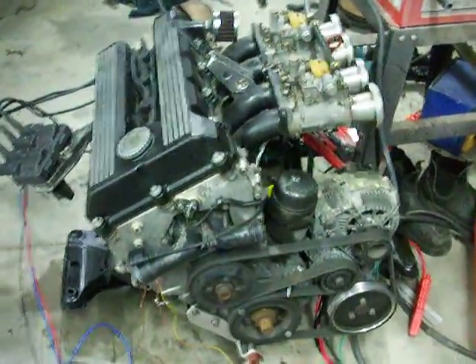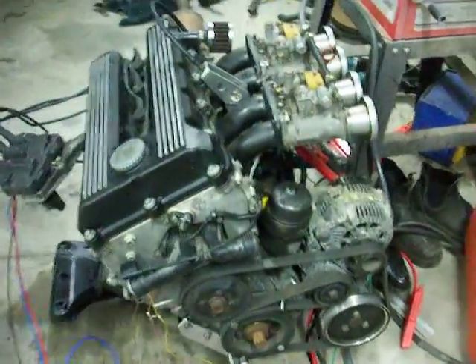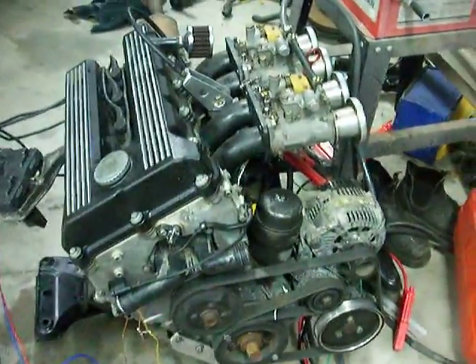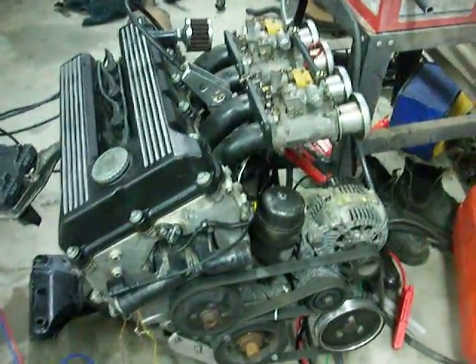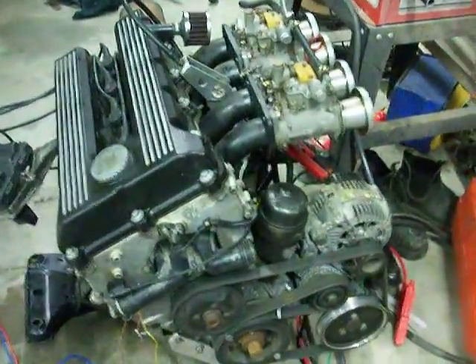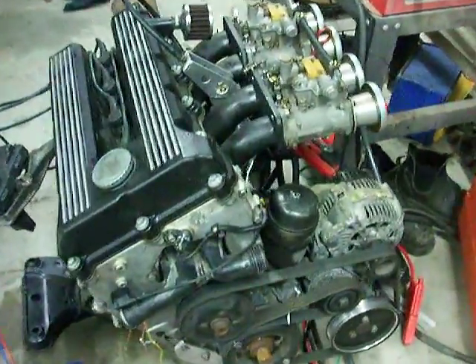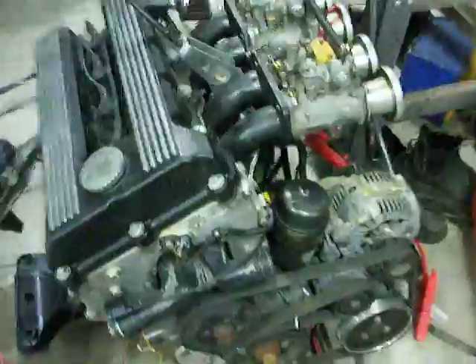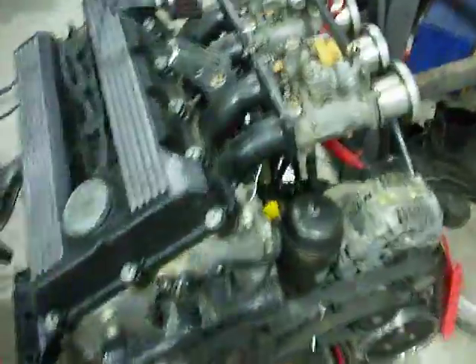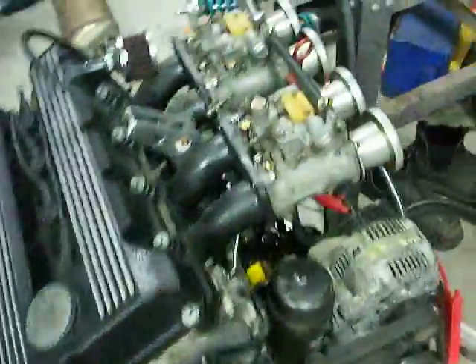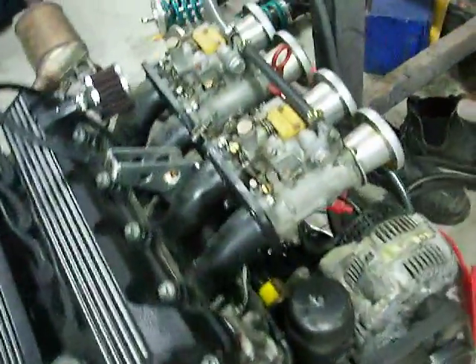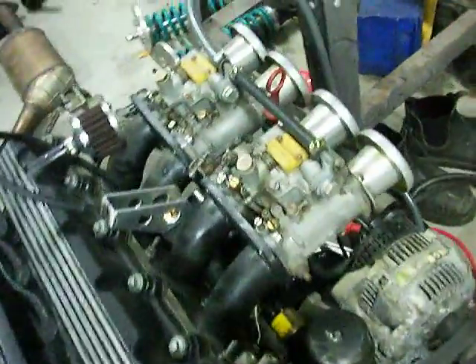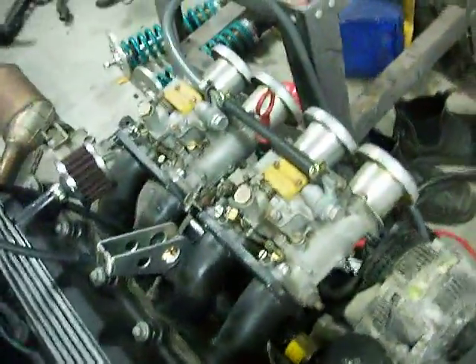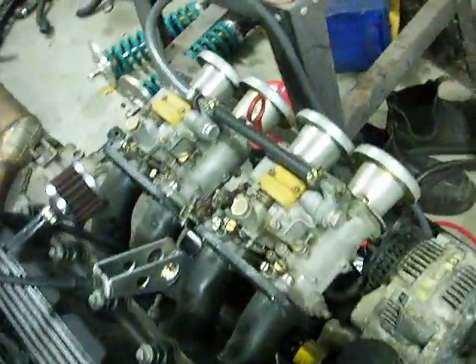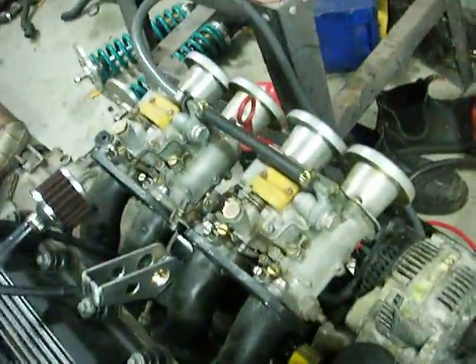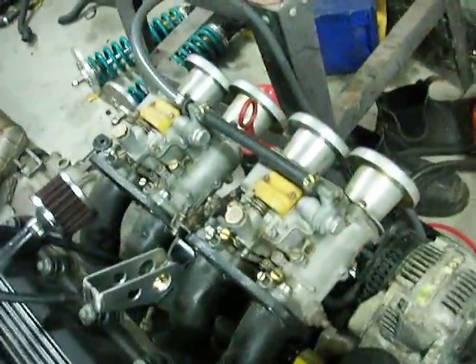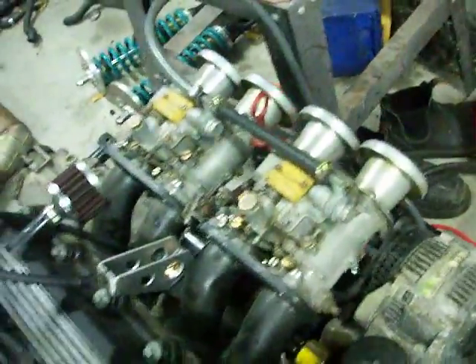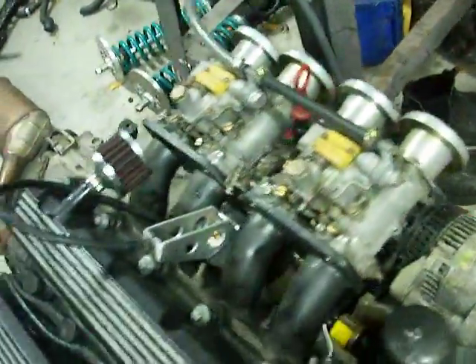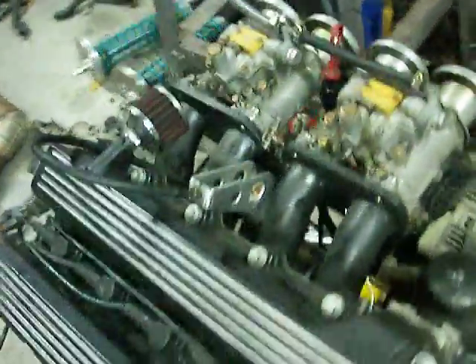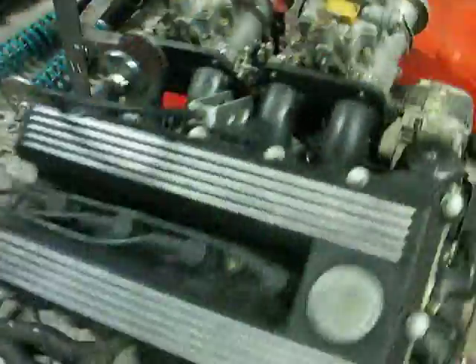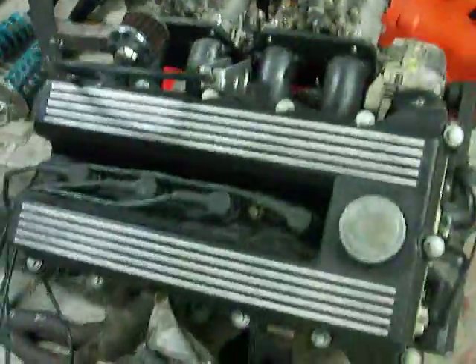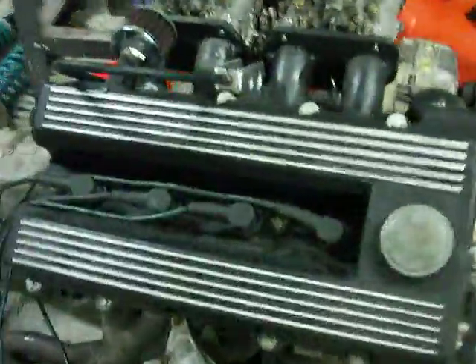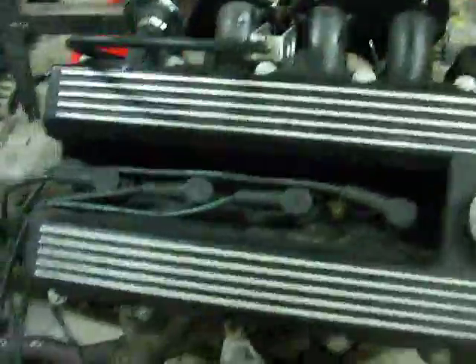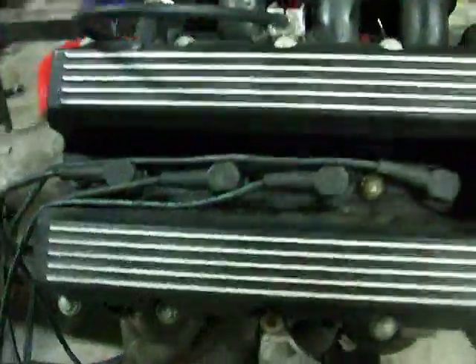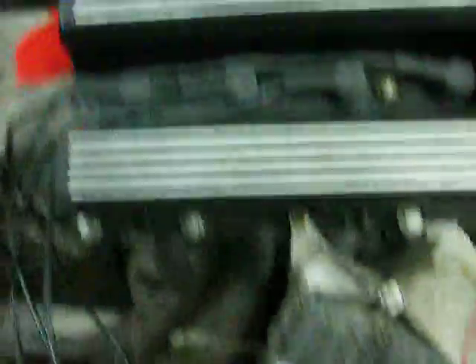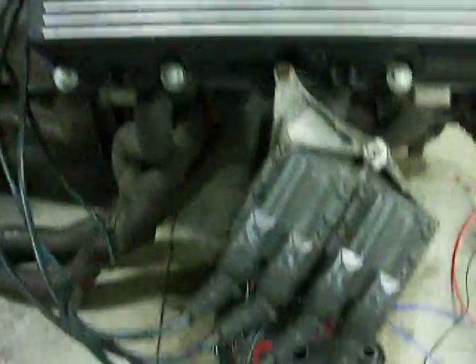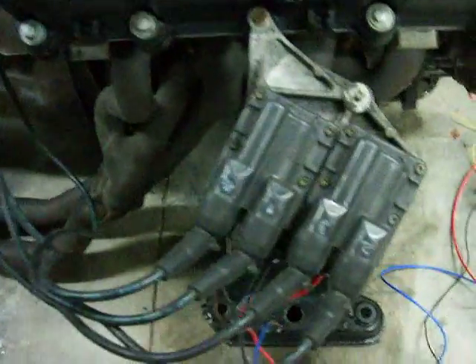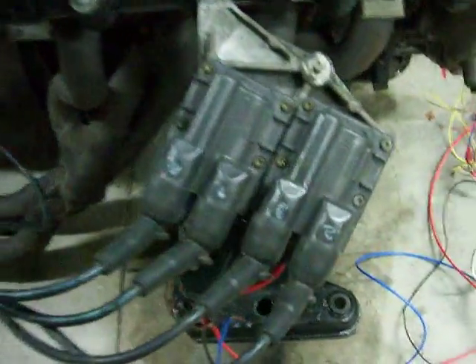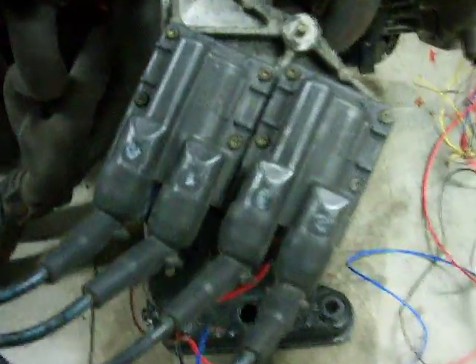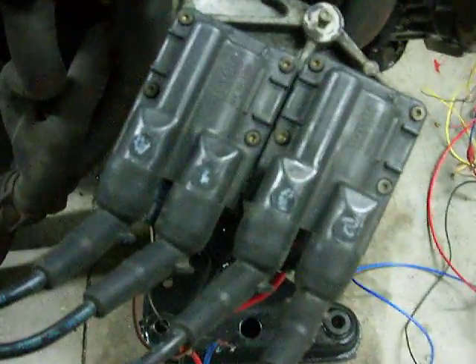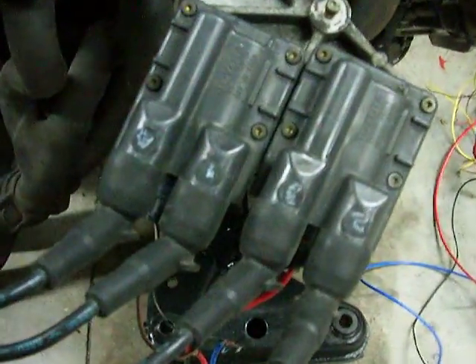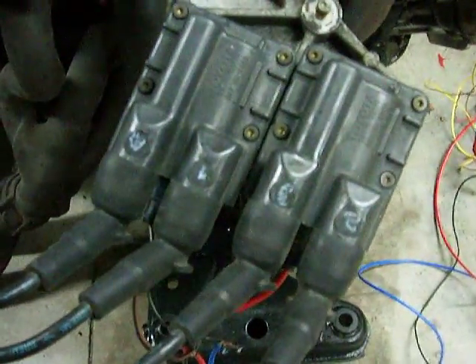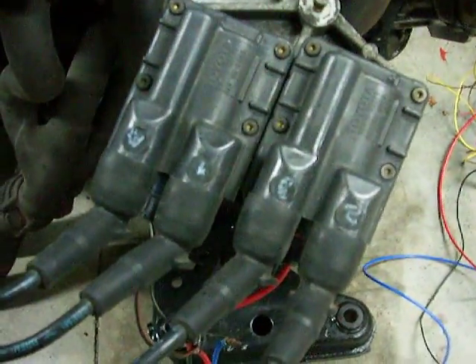This is the M44 we've converted to run on side drafts, used a wasted coil setup. These coils come off some kind of Toyota.